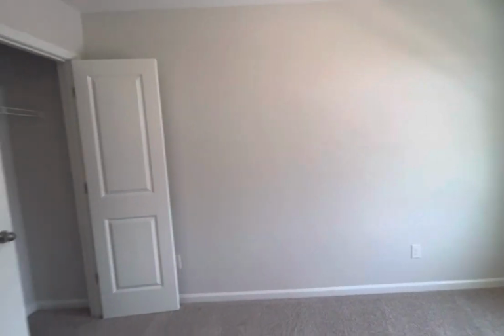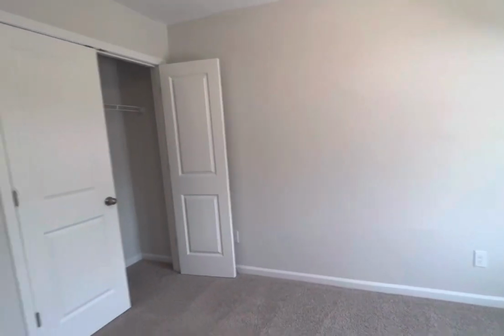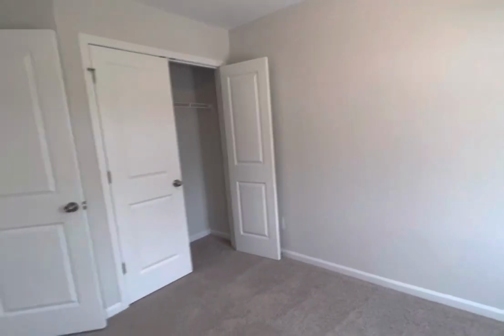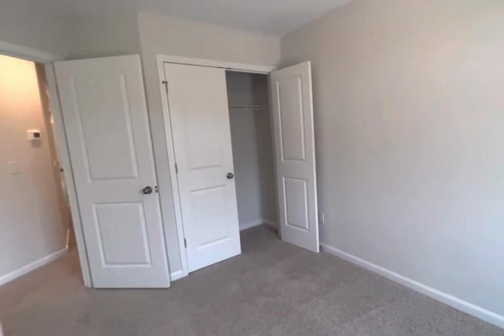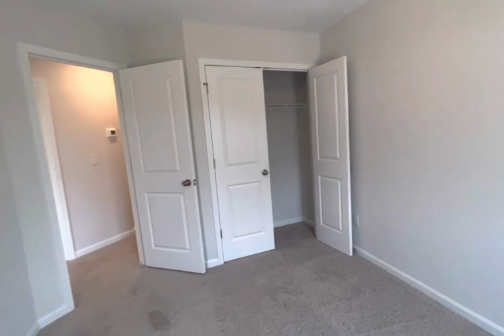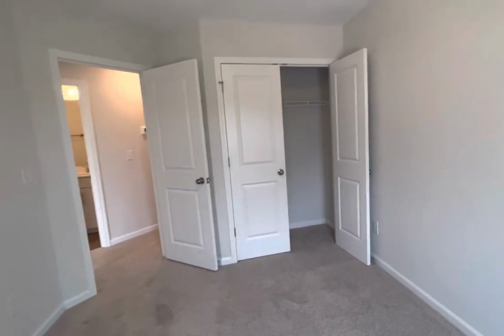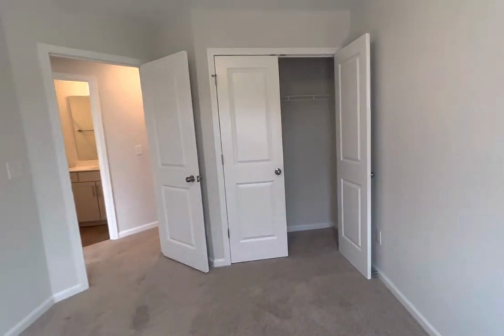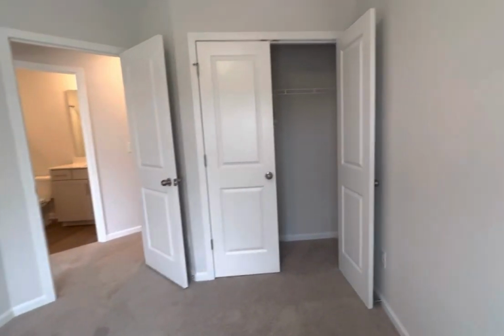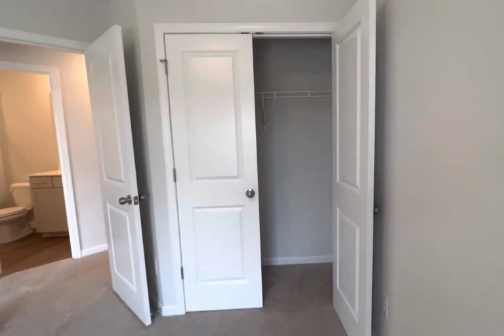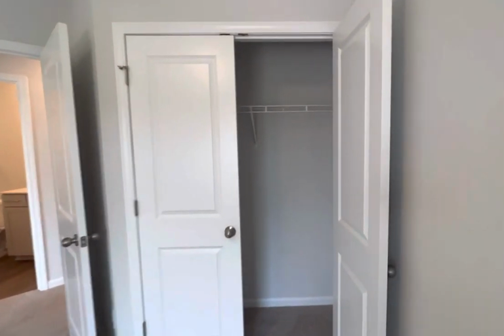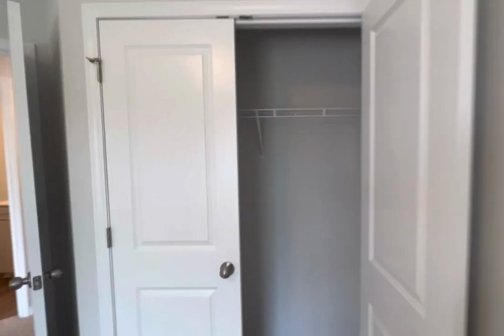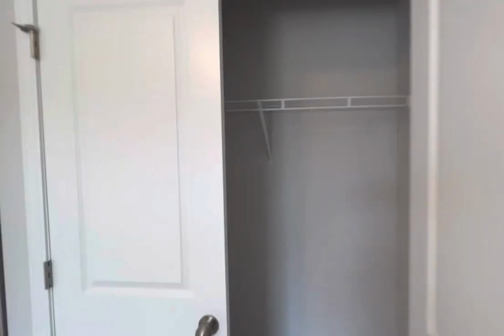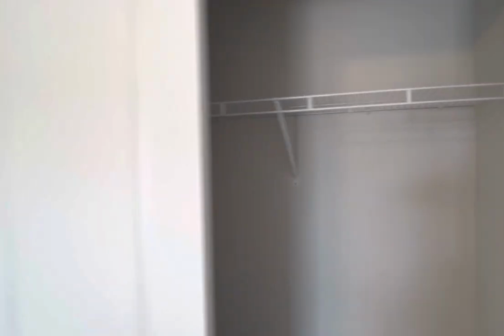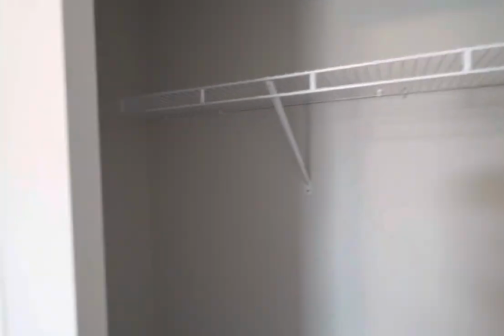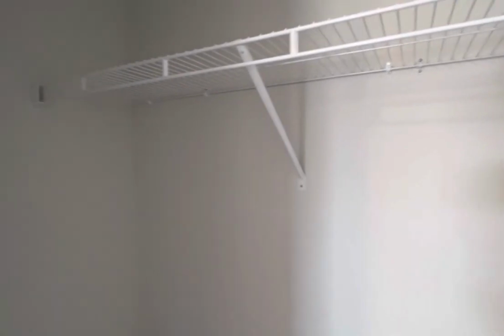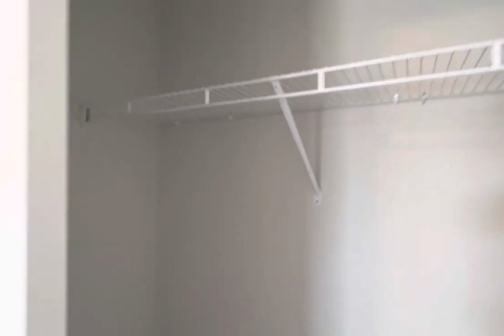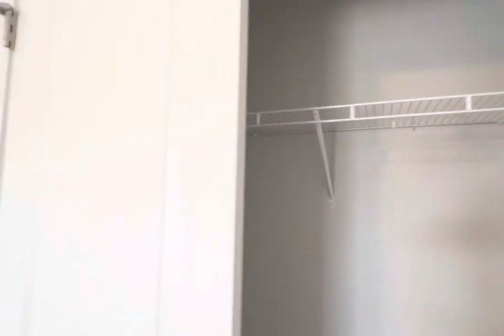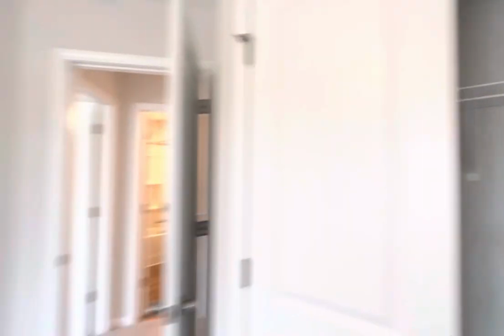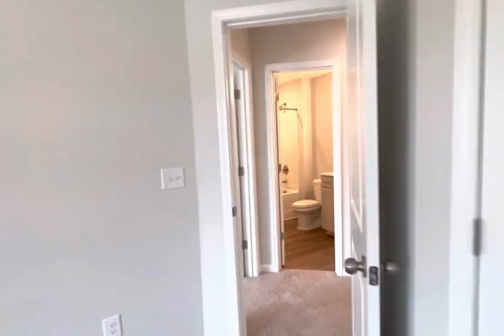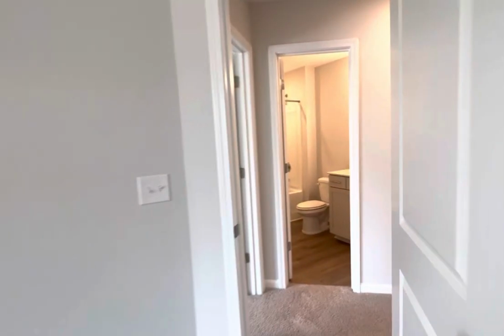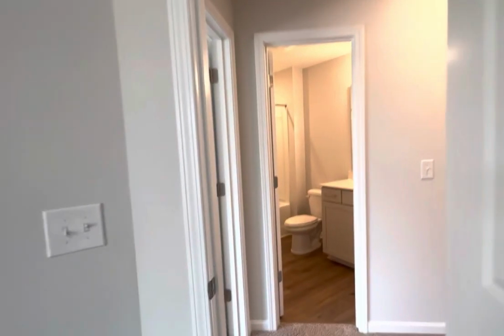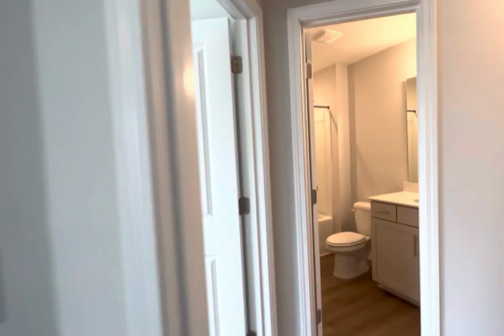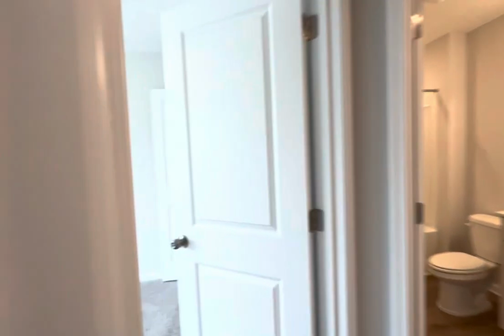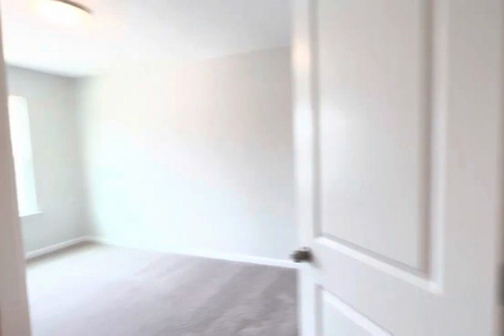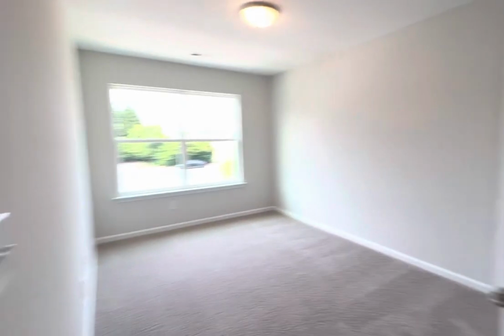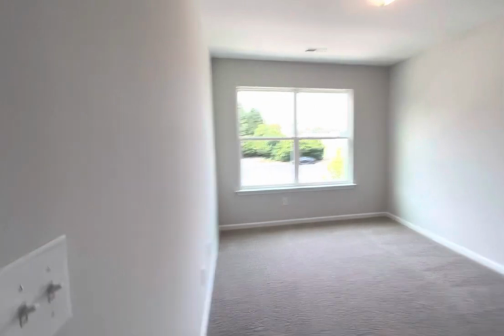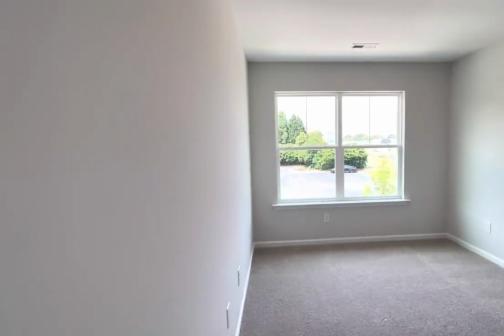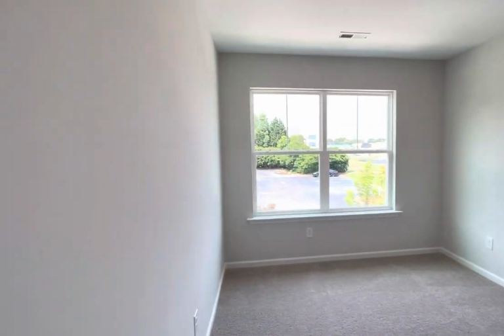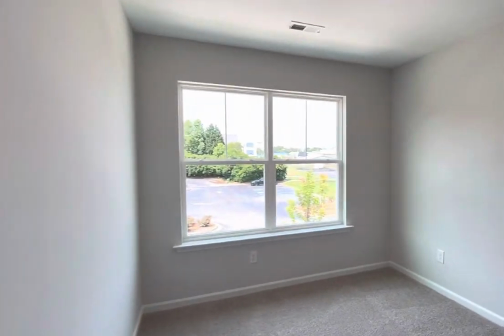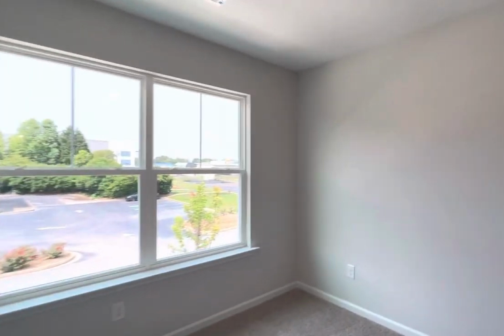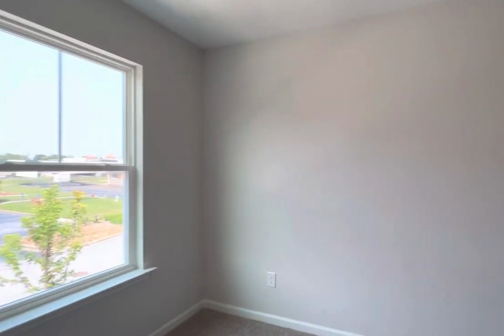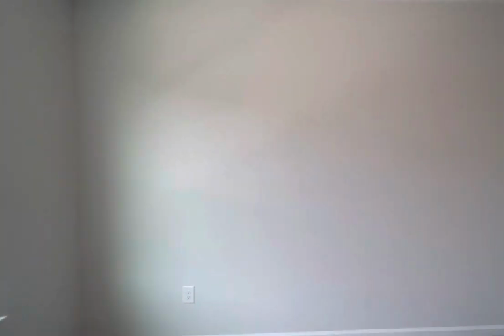Upstairs, bedroom three features a double closet. Bedroom two also features a double closet.